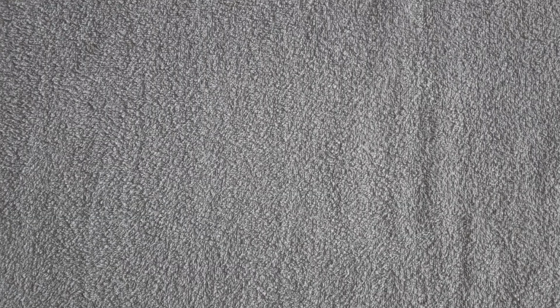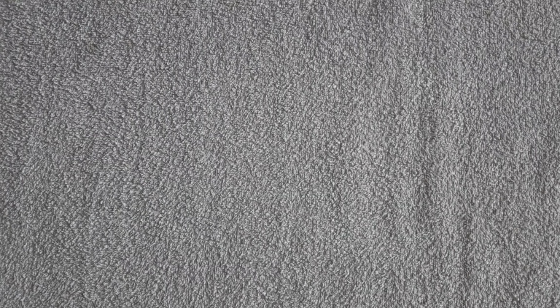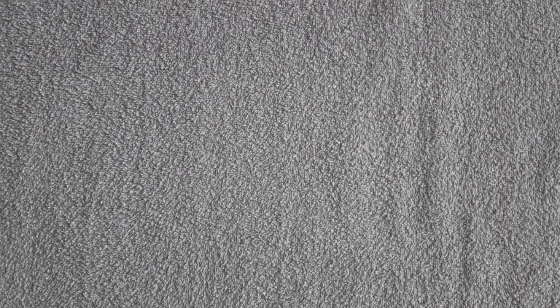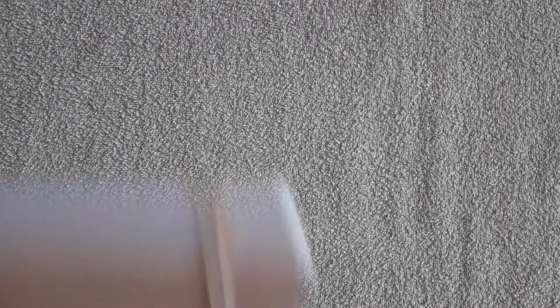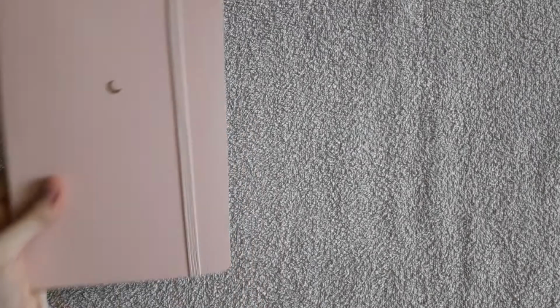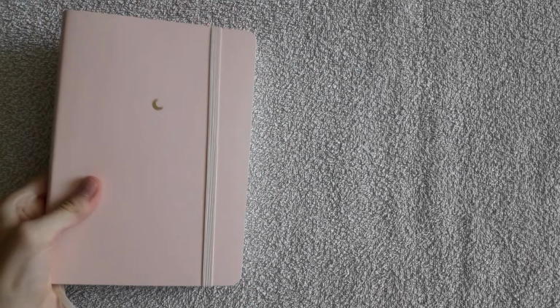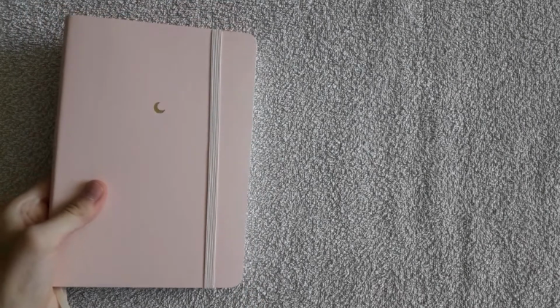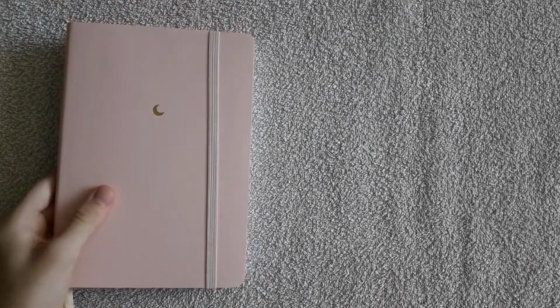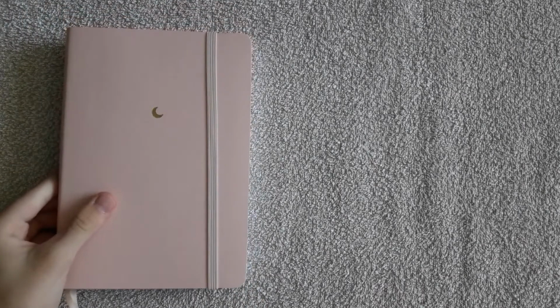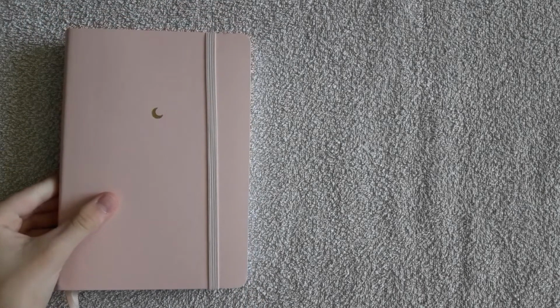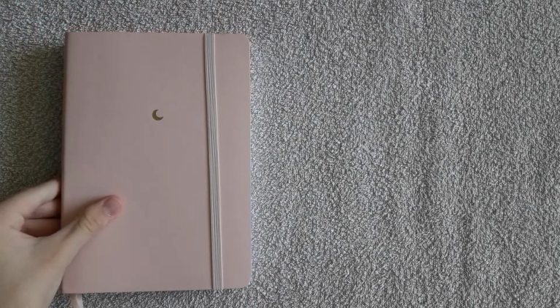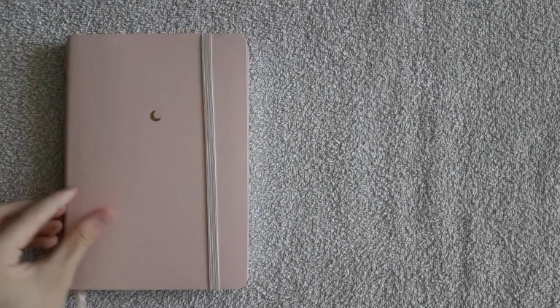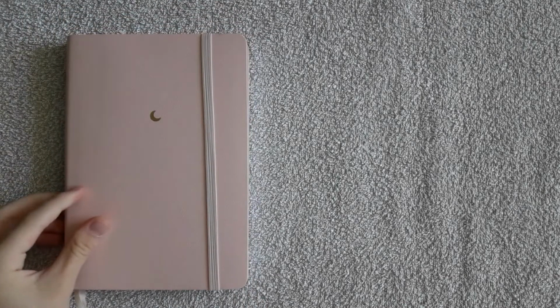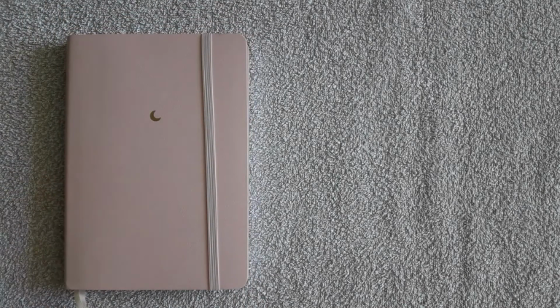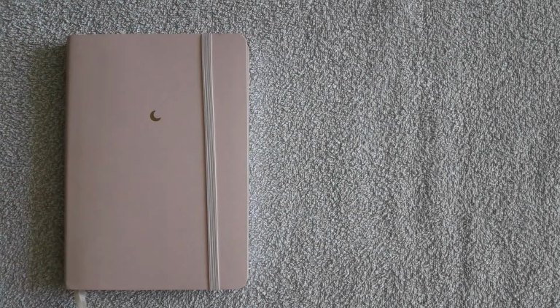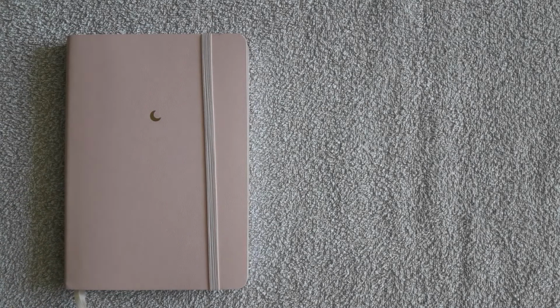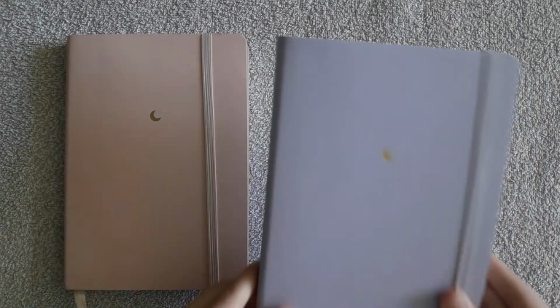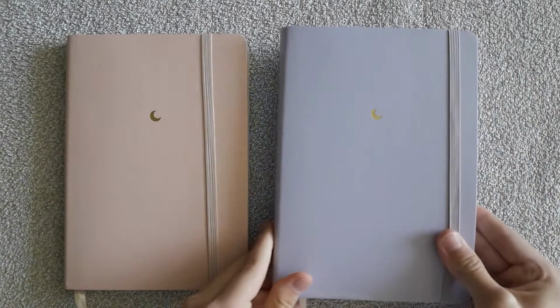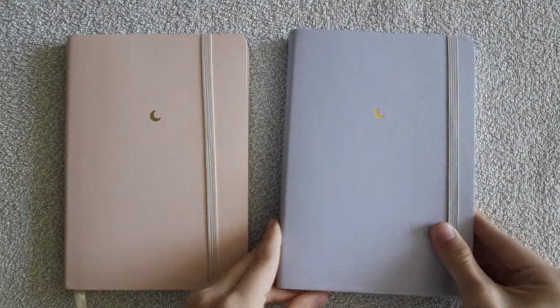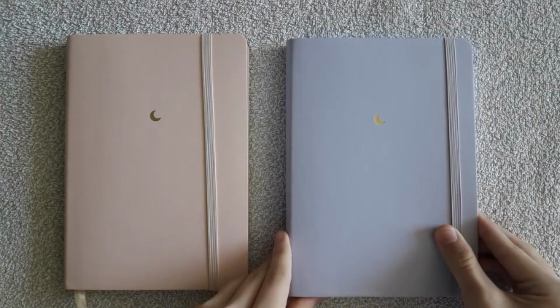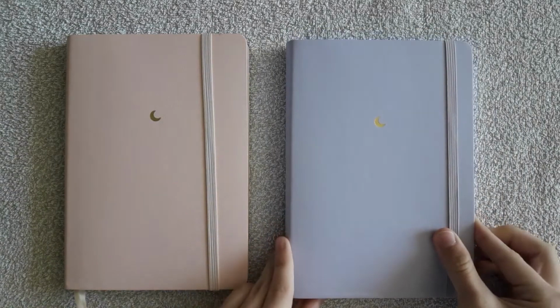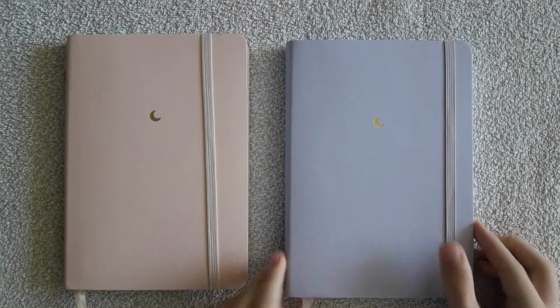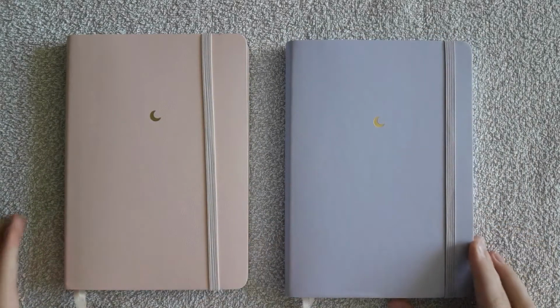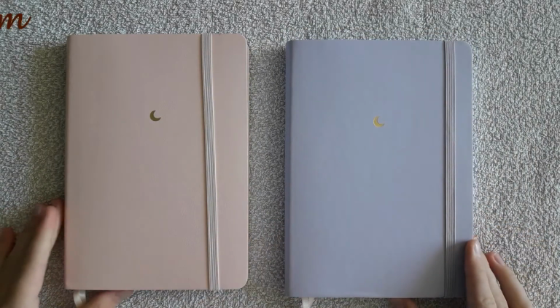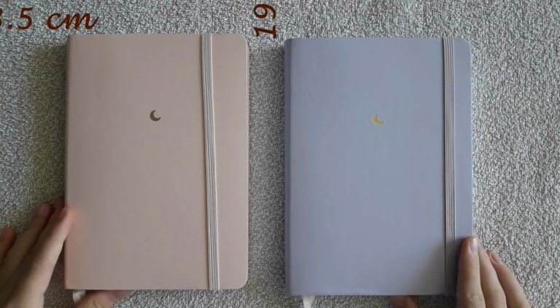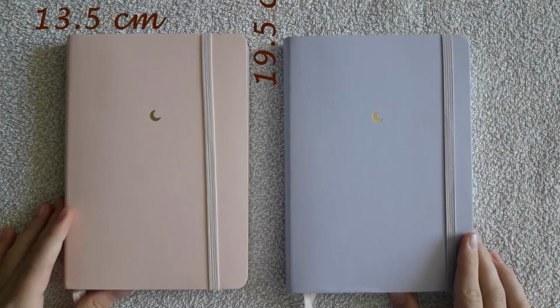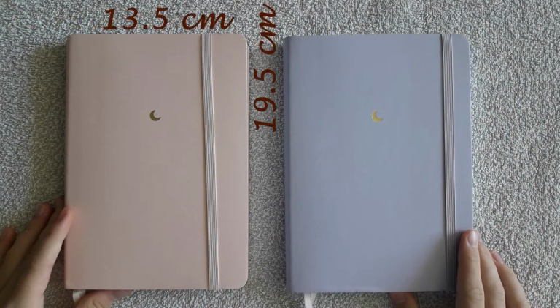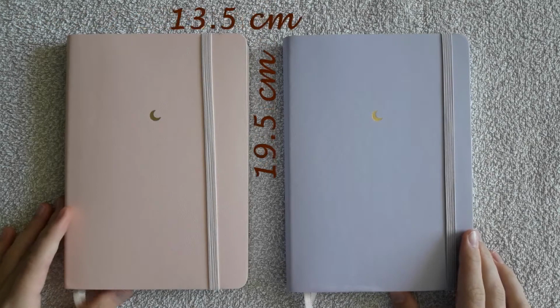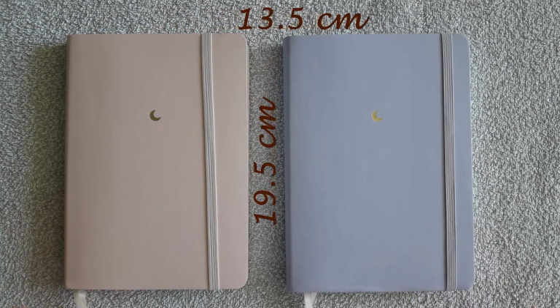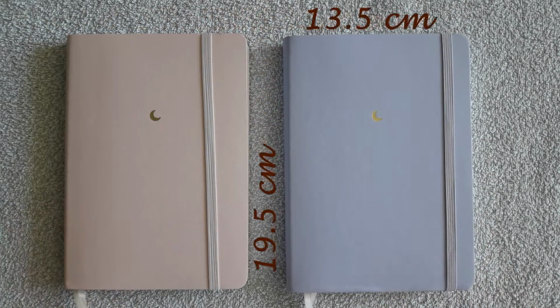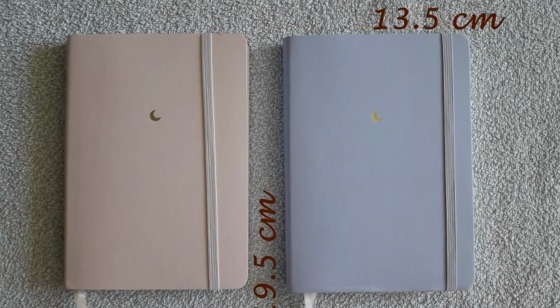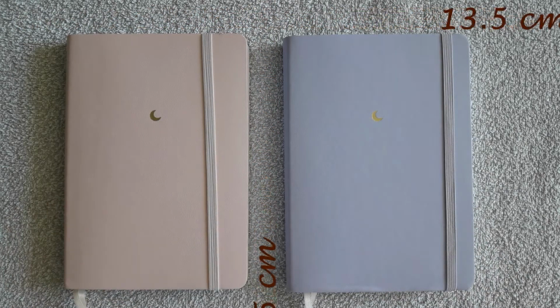Now let's talk about their size. They come in the original Tsuki size, which is a bit smaller than the usual A5 size. These notebooks are 13.5 centimeters wide and 19.5 centimeters long.